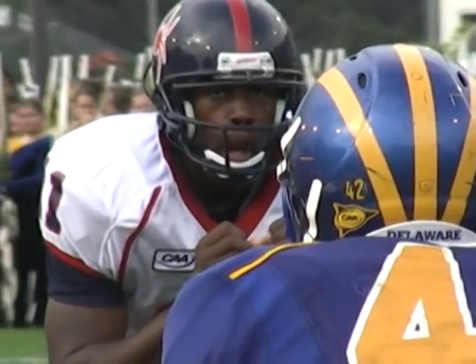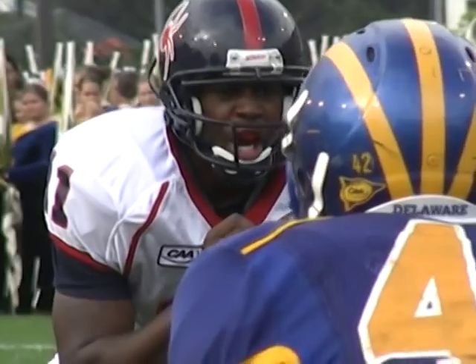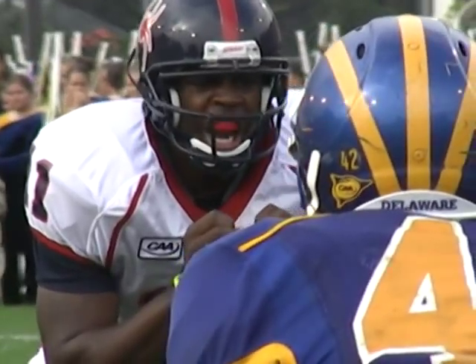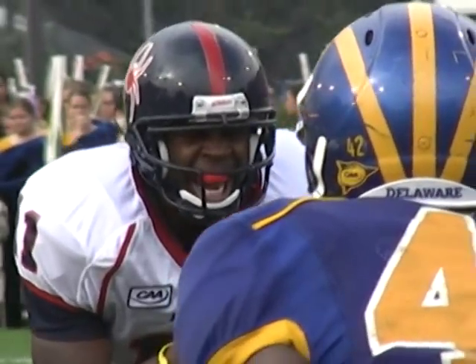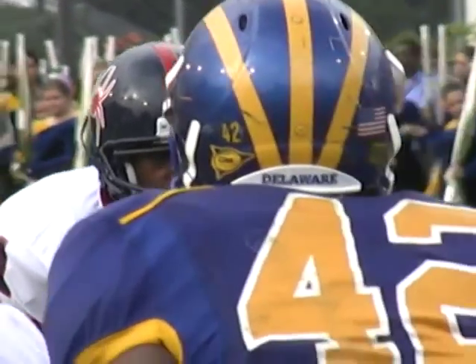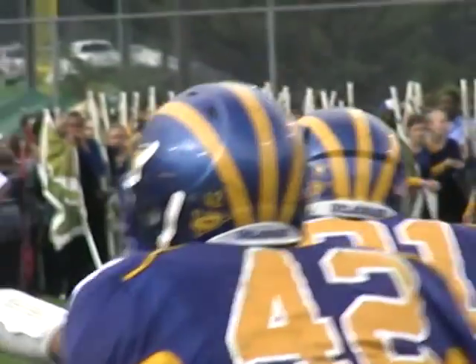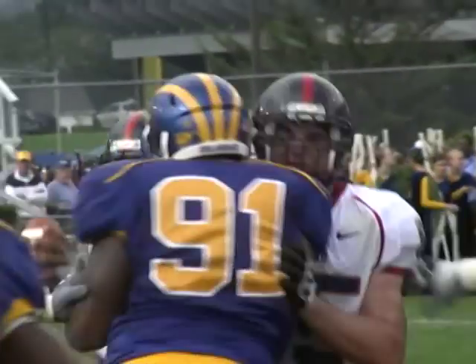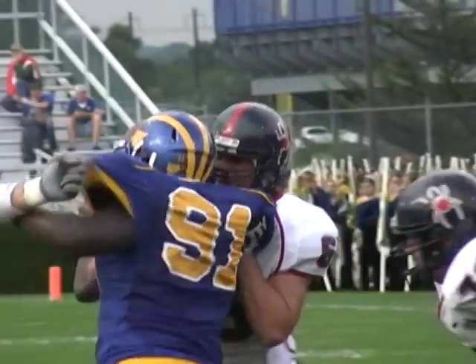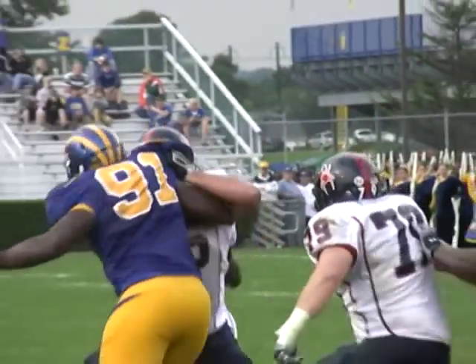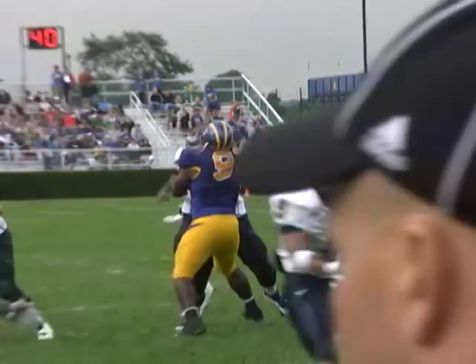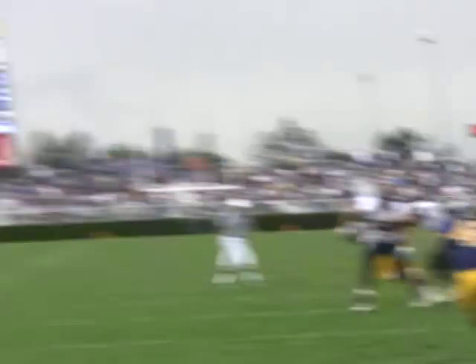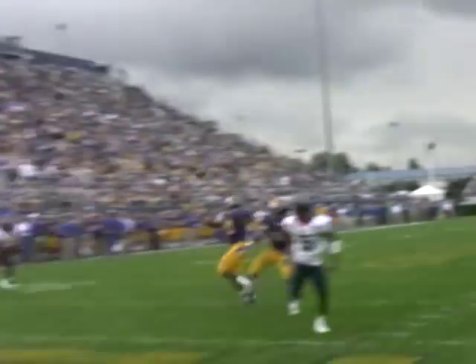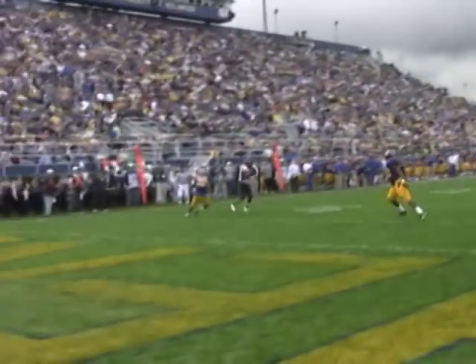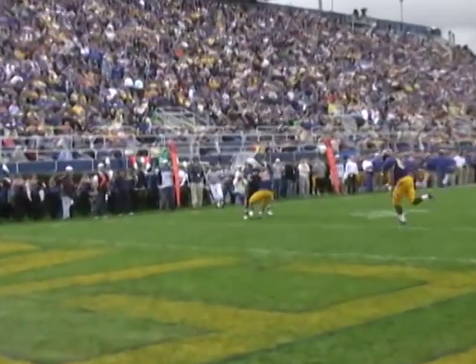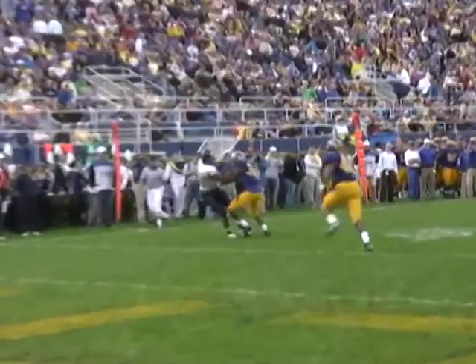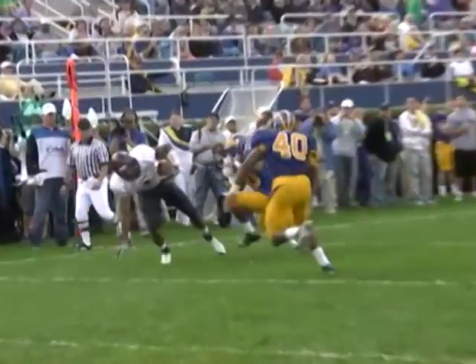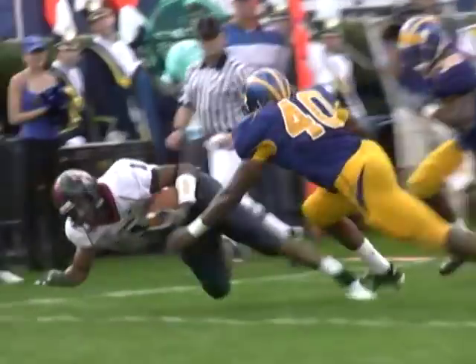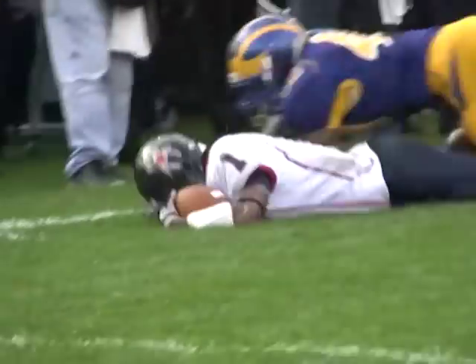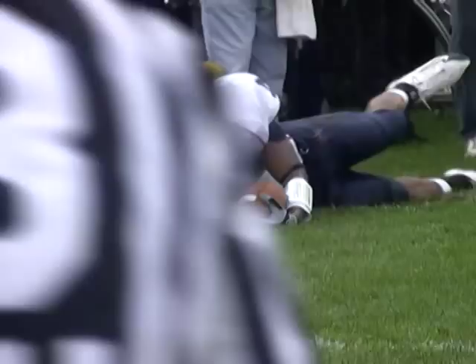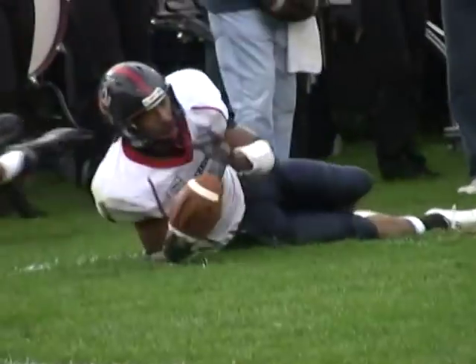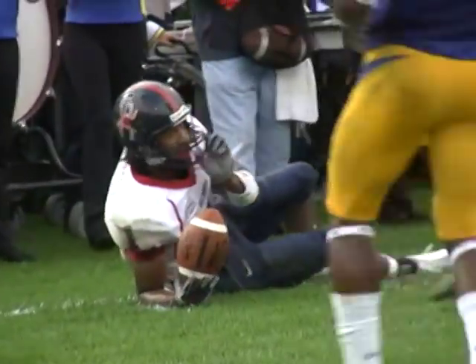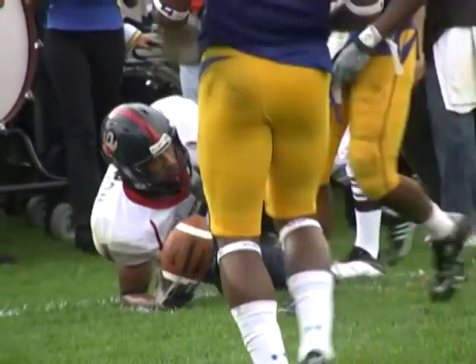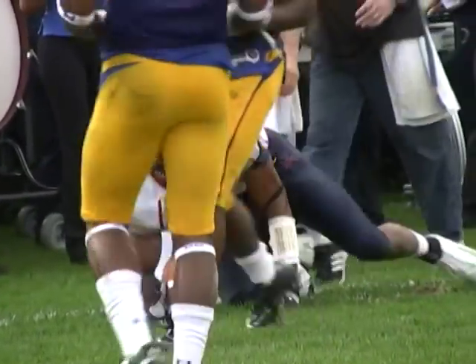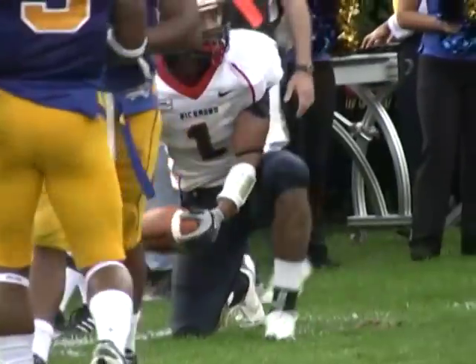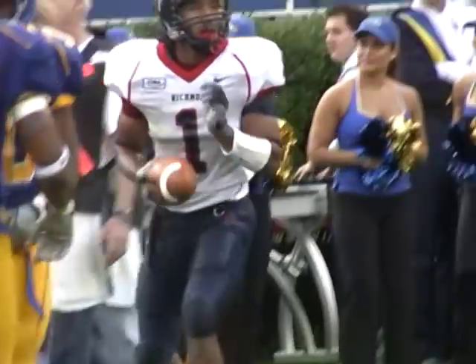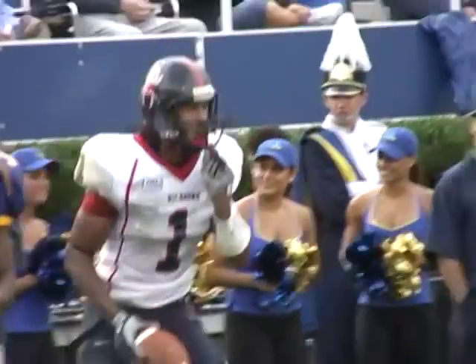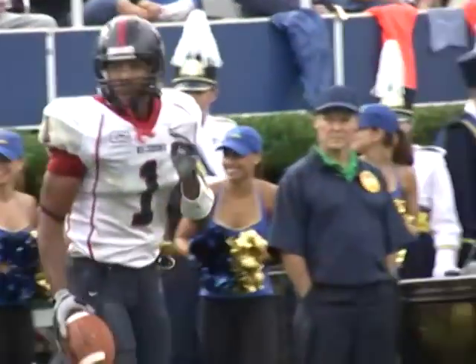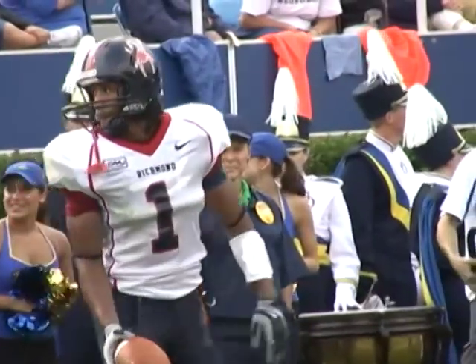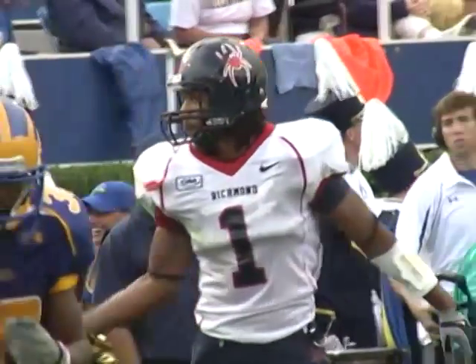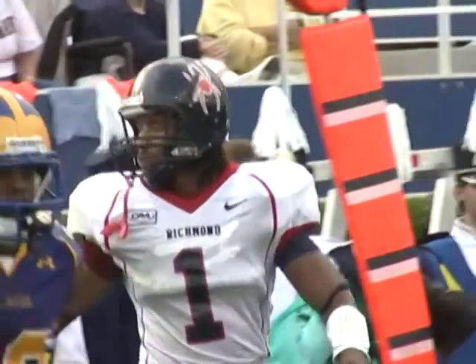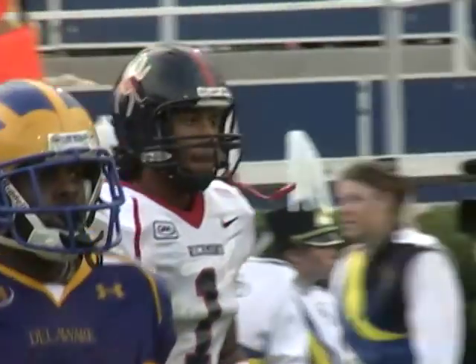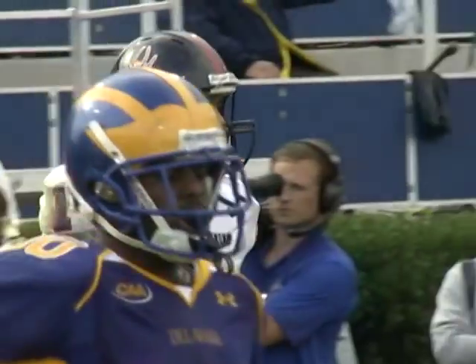Second and one at the Delaware 11. Shotgun snap. Ward looks right, throws right, has Grayson inside the ten, breaks a tackle, and dives down inside the five and down at the three-yard line.